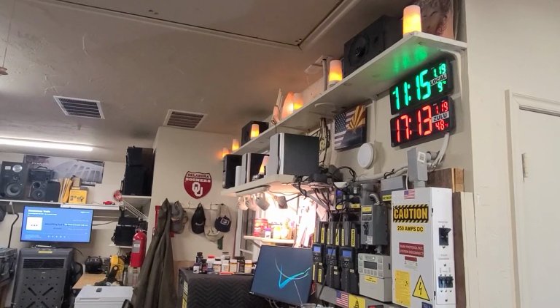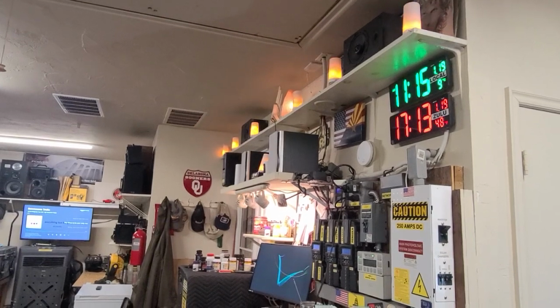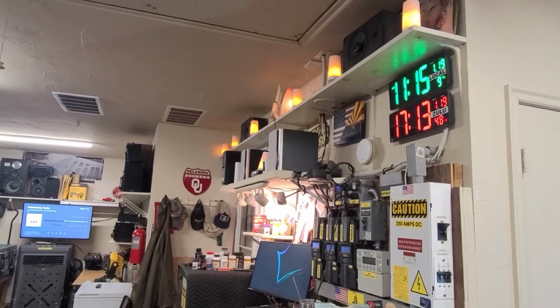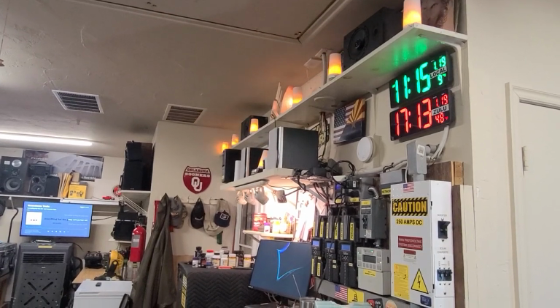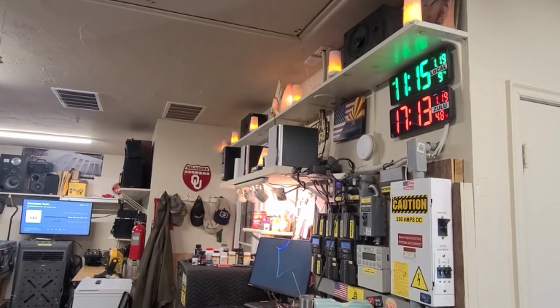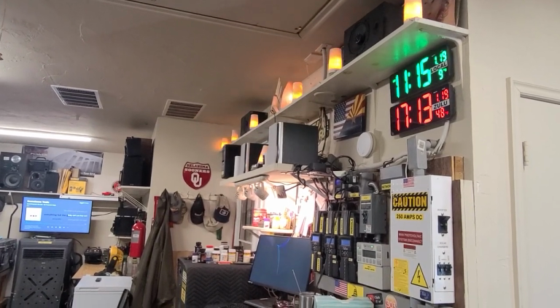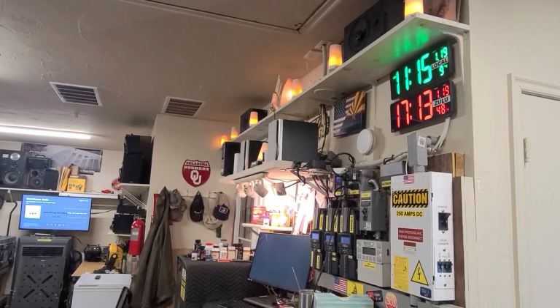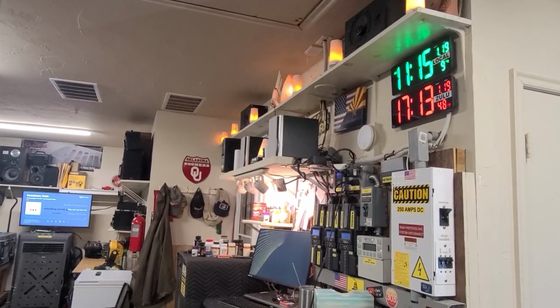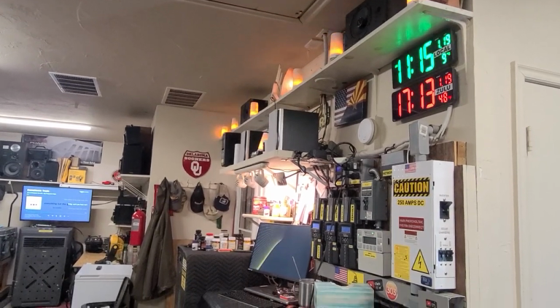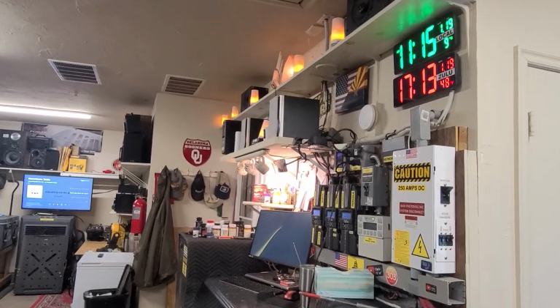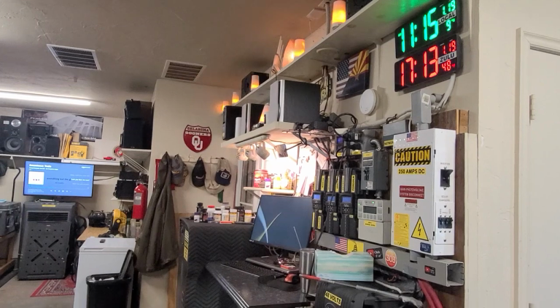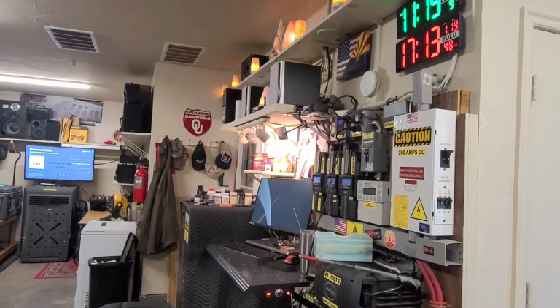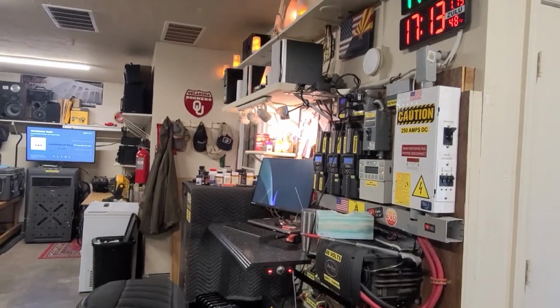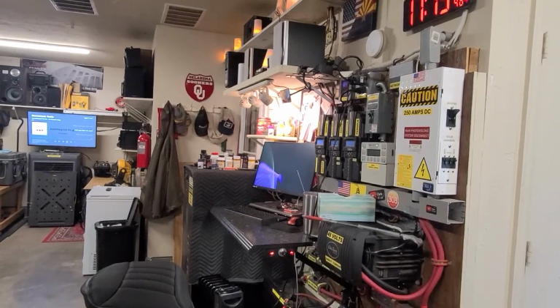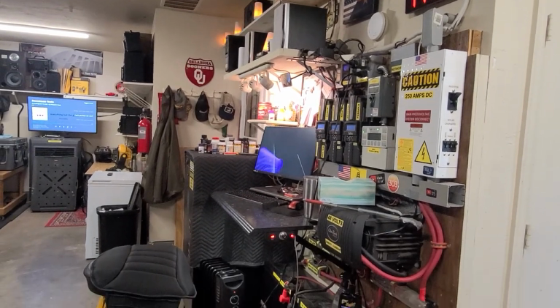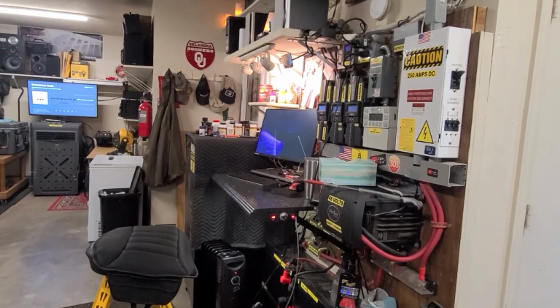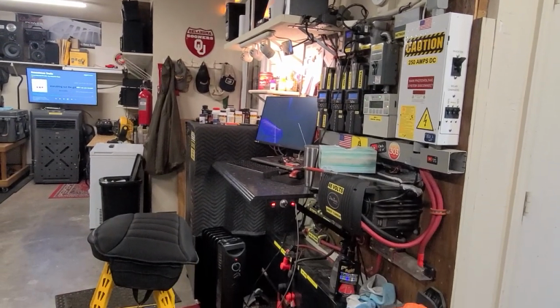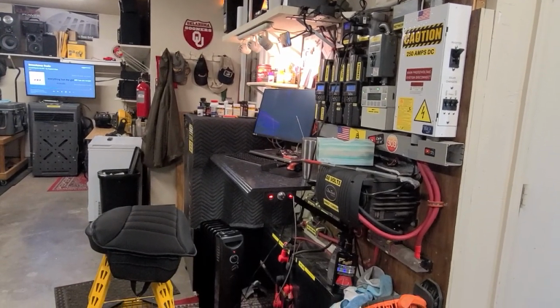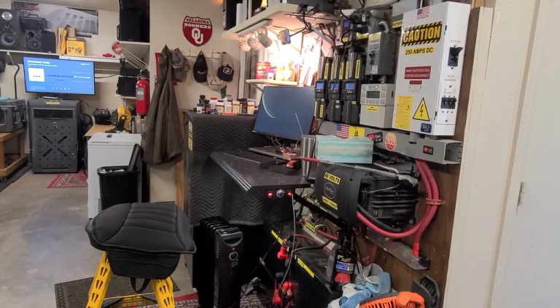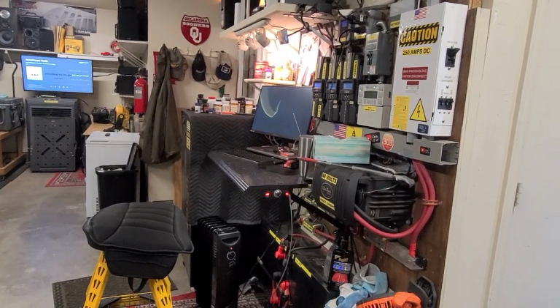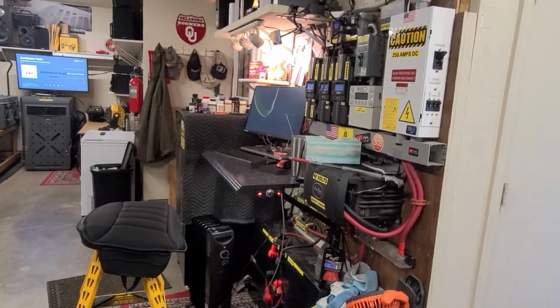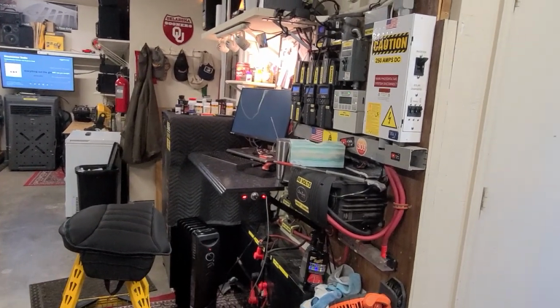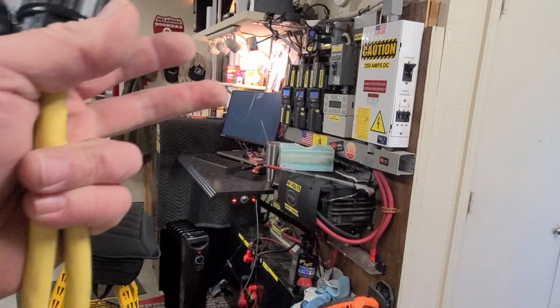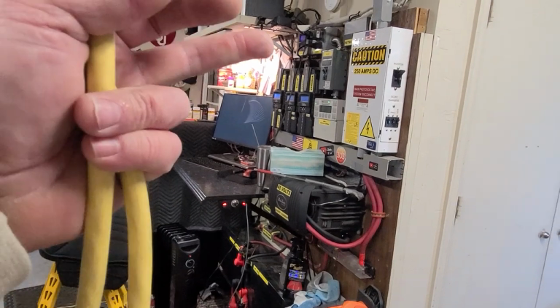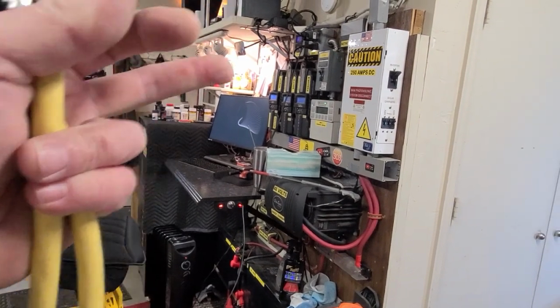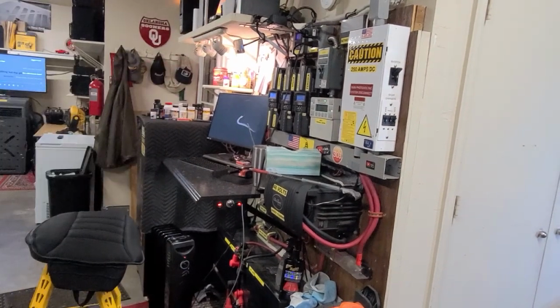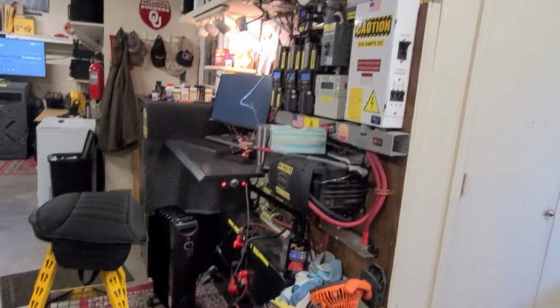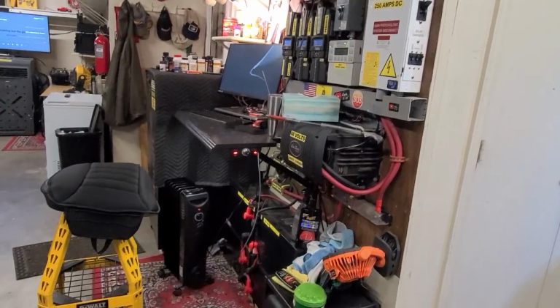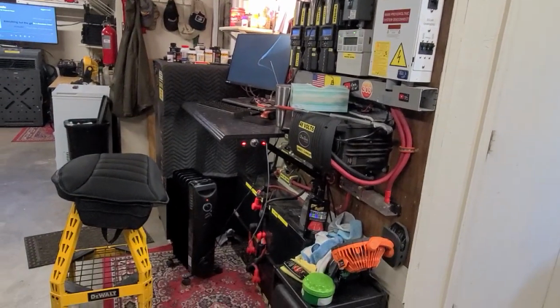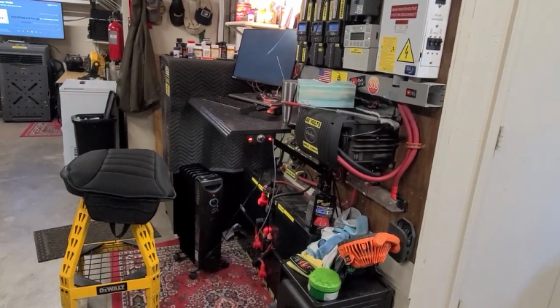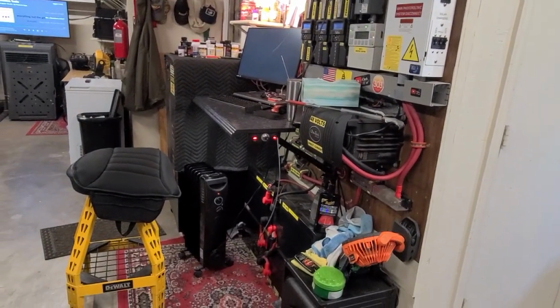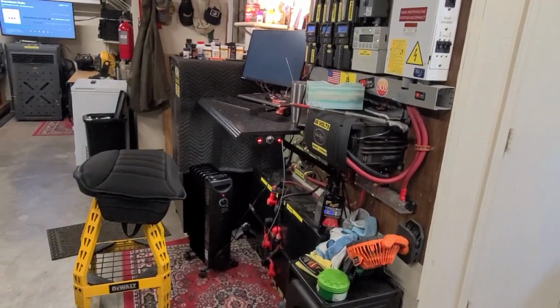It's about 42 degrees here in the garage. I'm out here working and I've got the space heater going — it's connected directly into an outlet right up there — to keep my legs warm while I'm working on the computer.